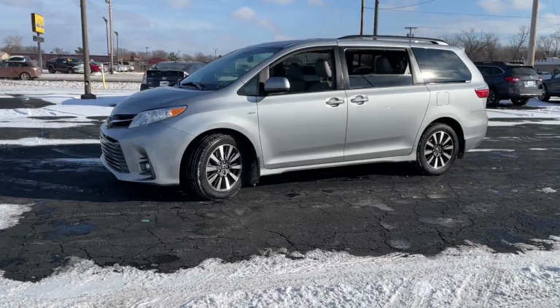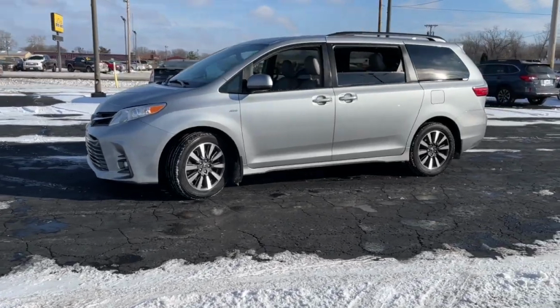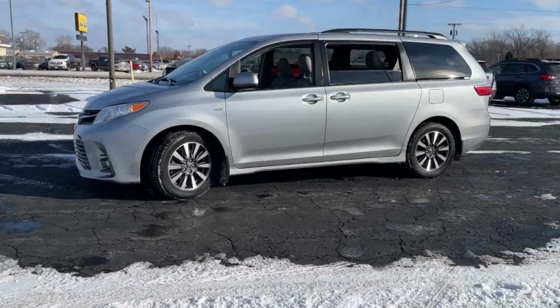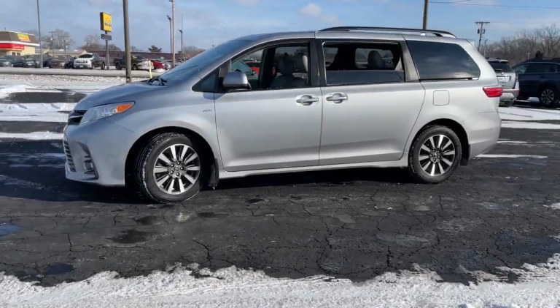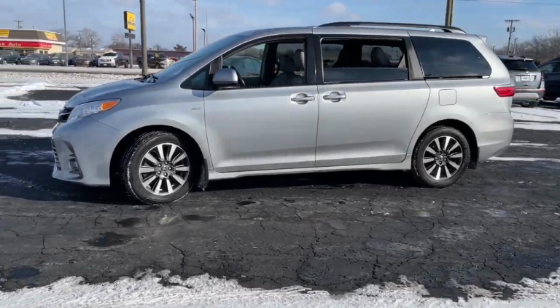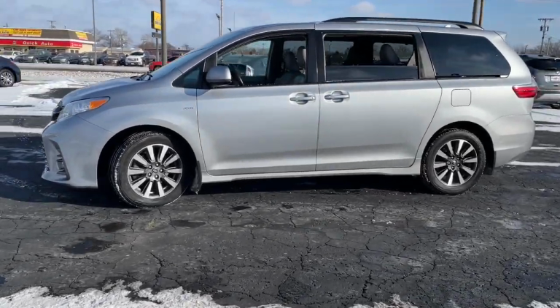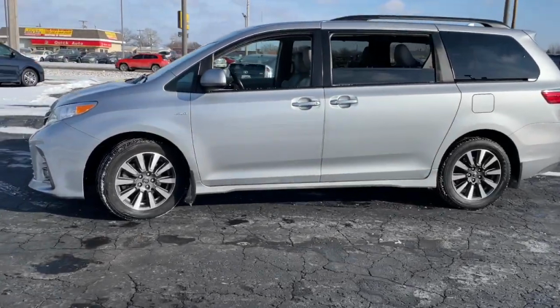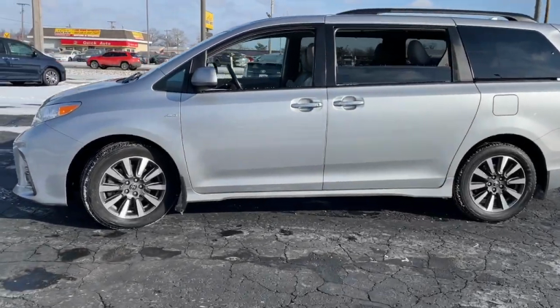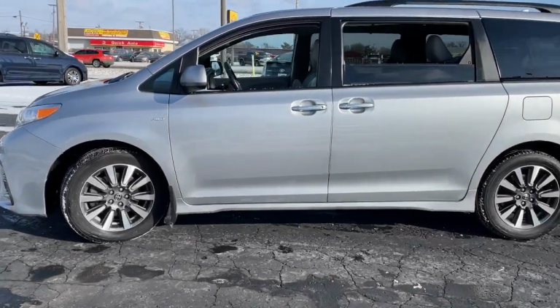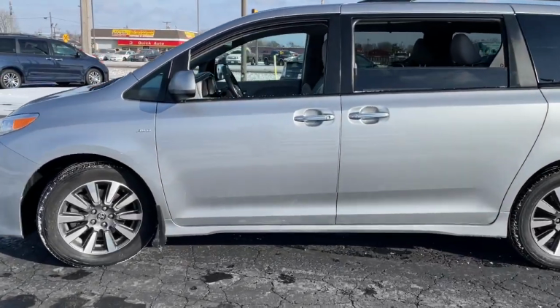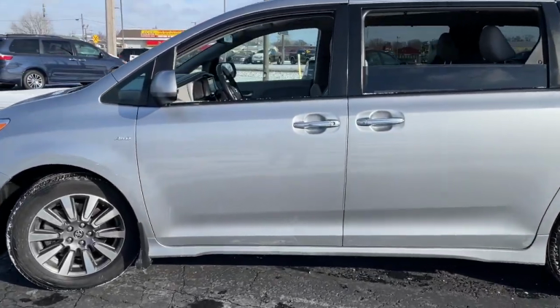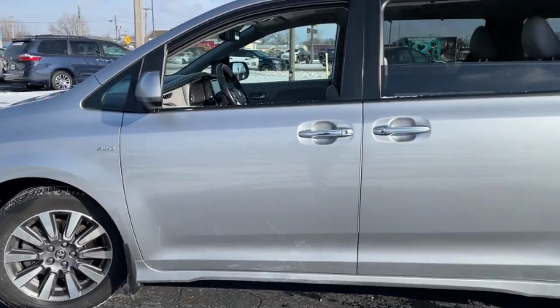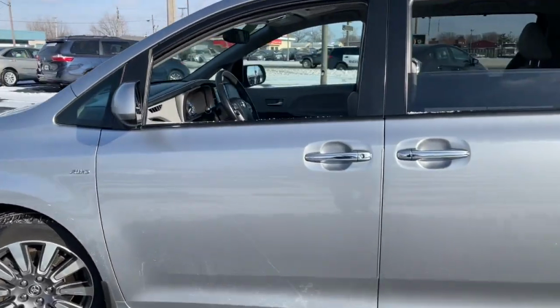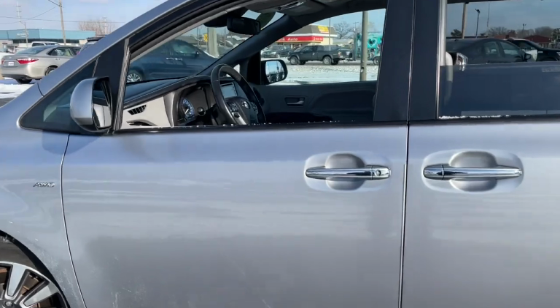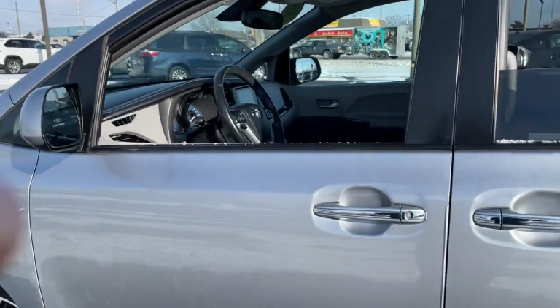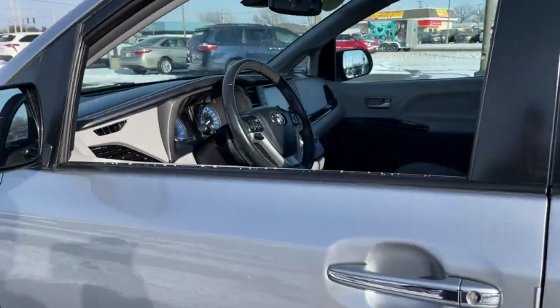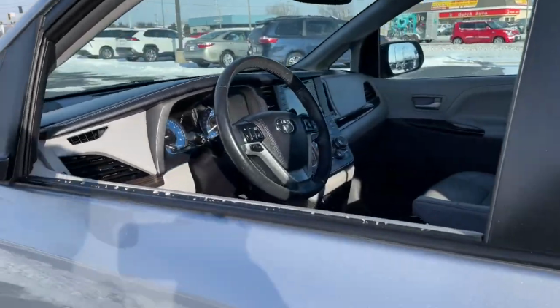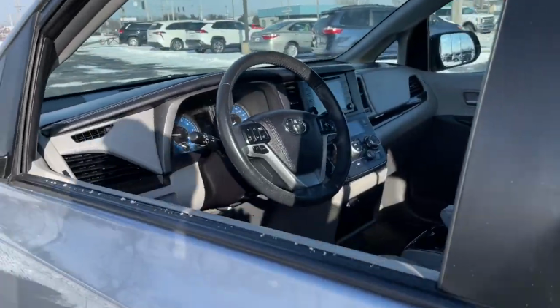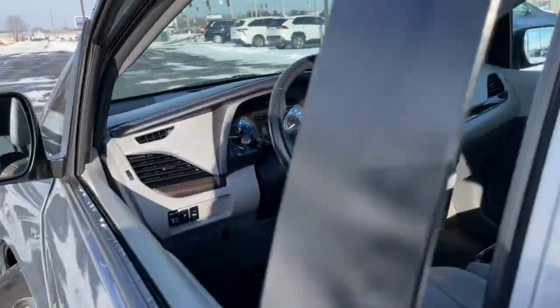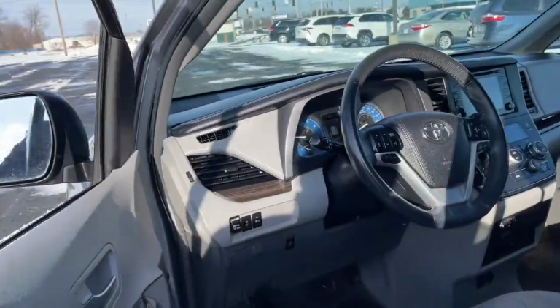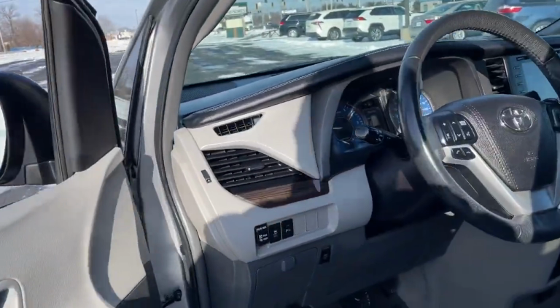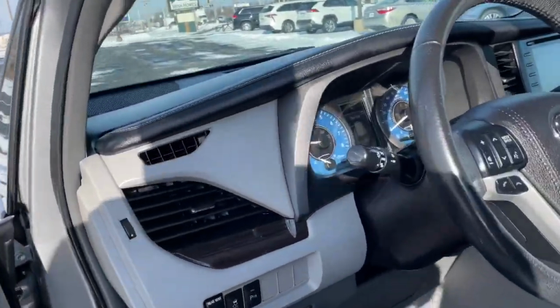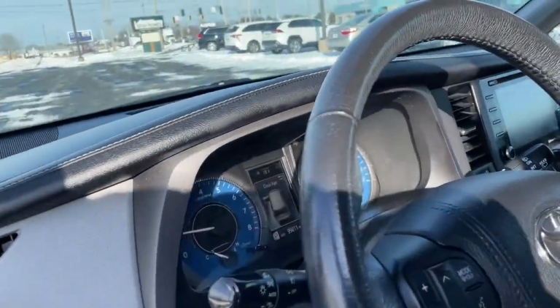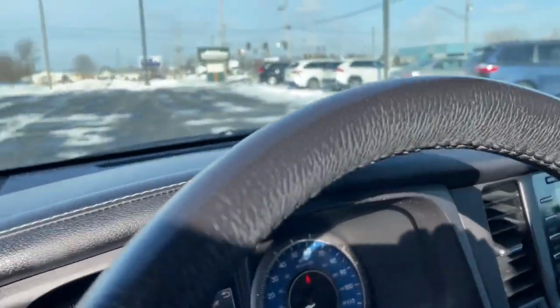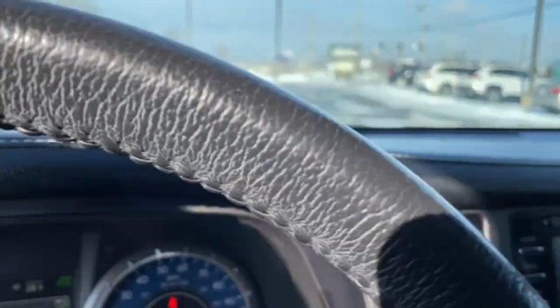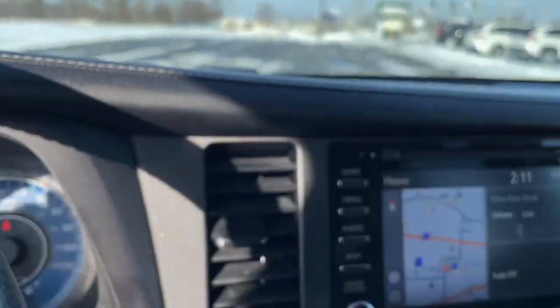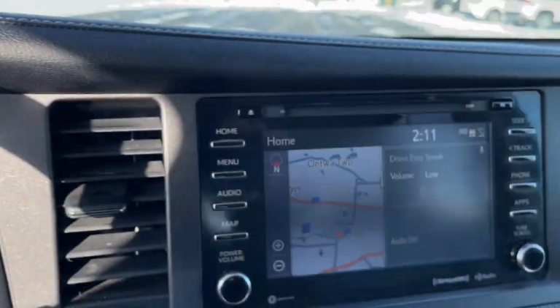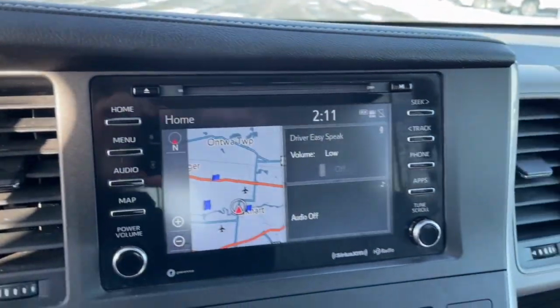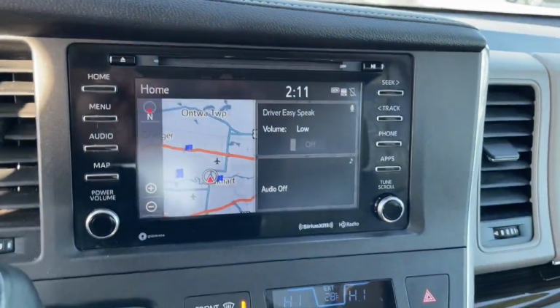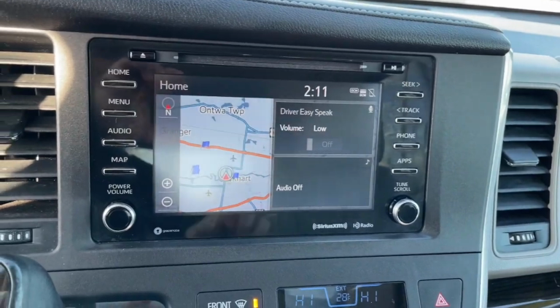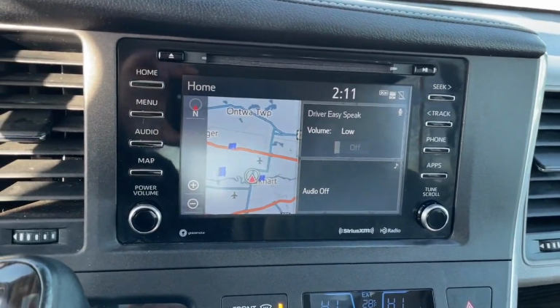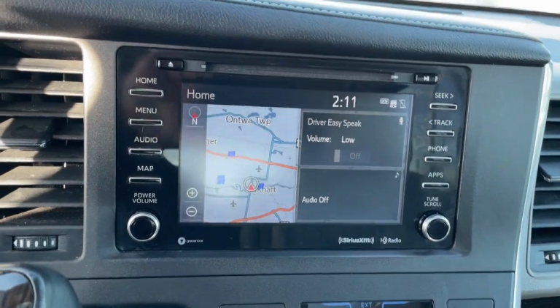This Toyota Sienna has the features your family needs to make the most of every road trip. Safe, powerful, smooth, and quiet. It's a calm oasis in your busy life.